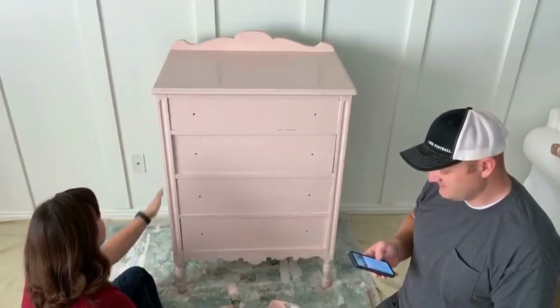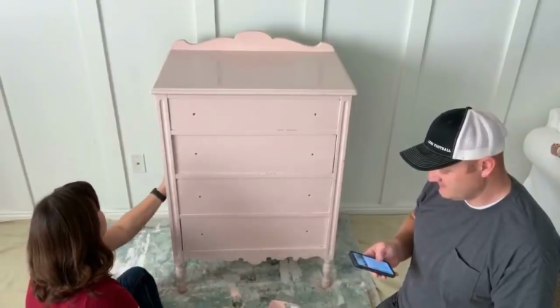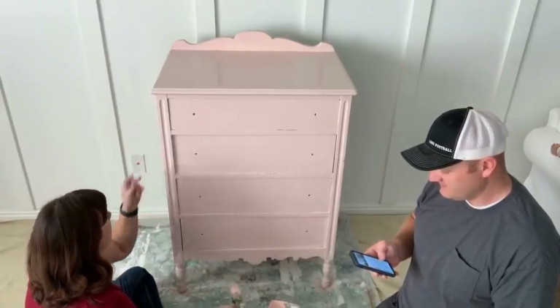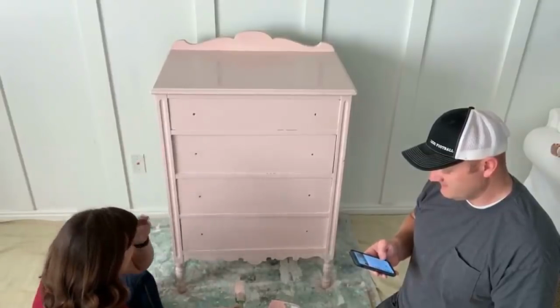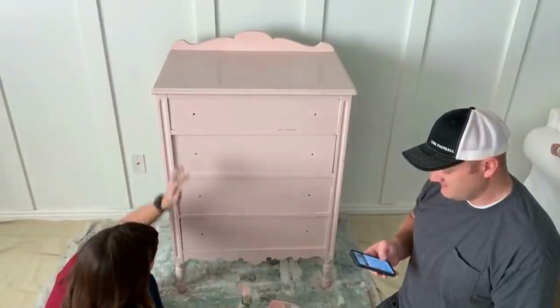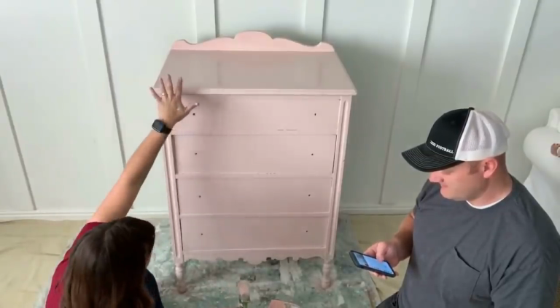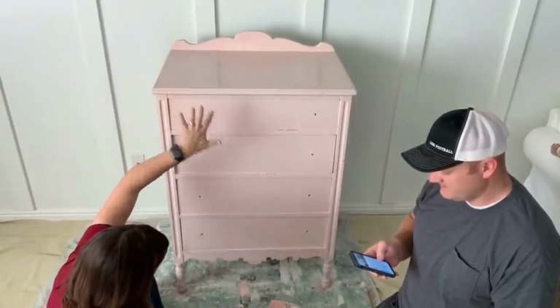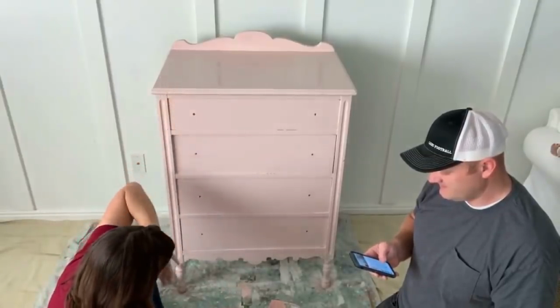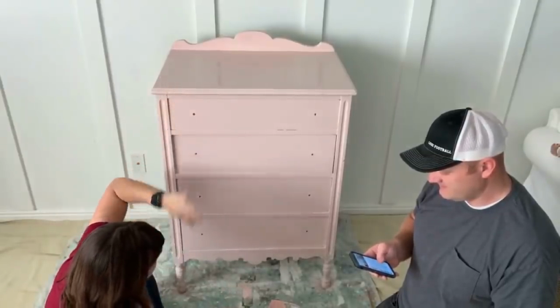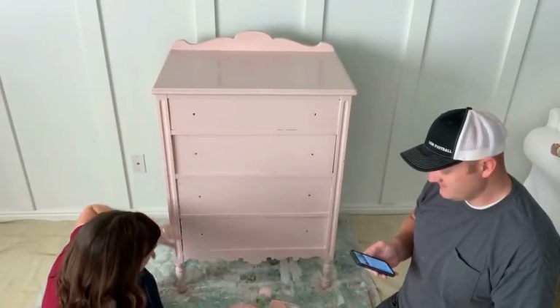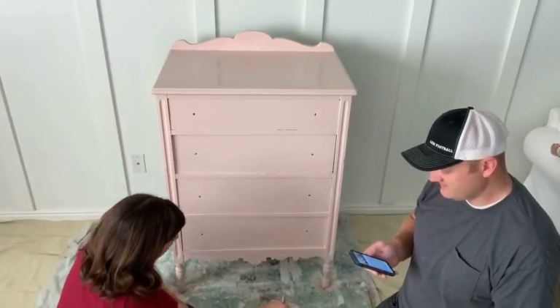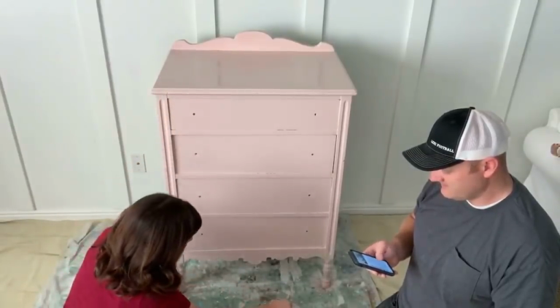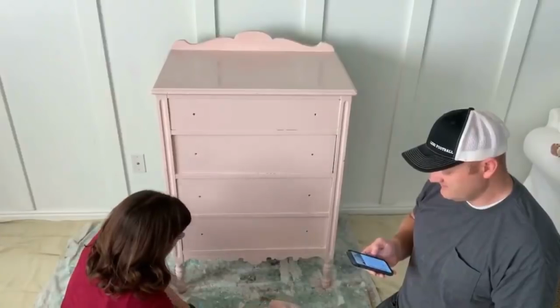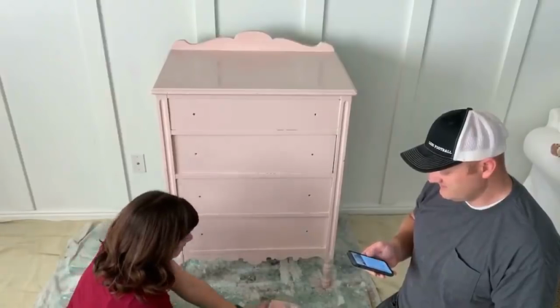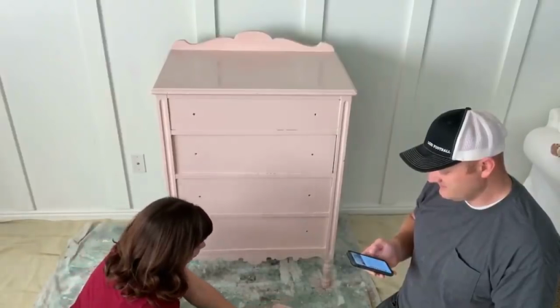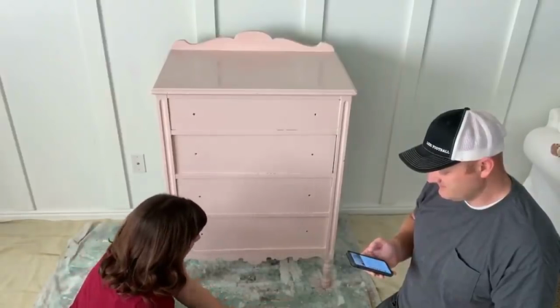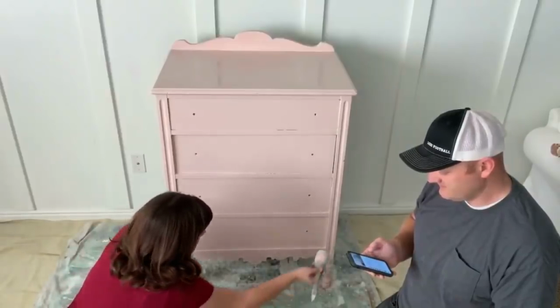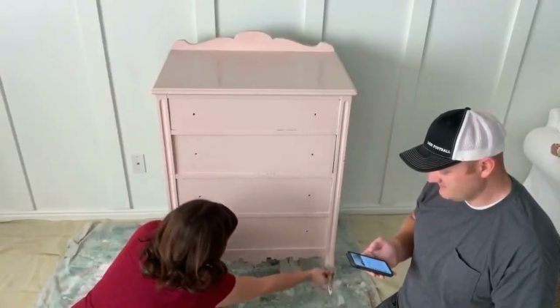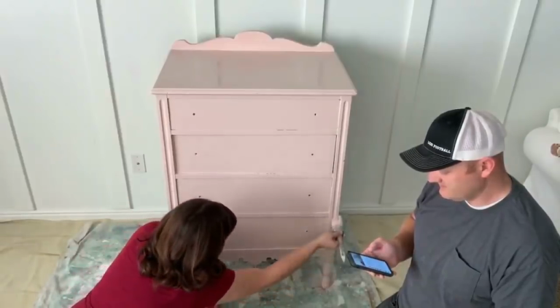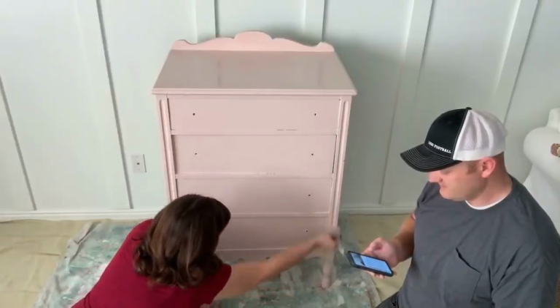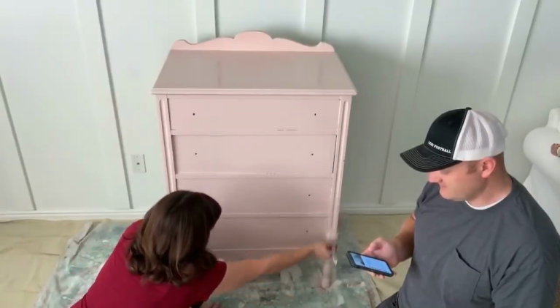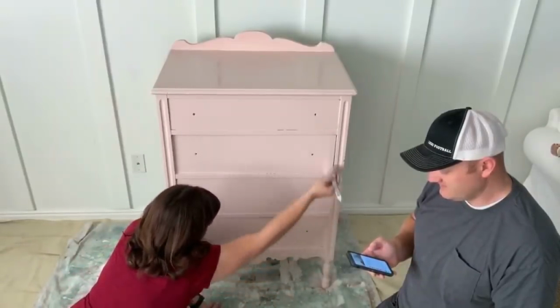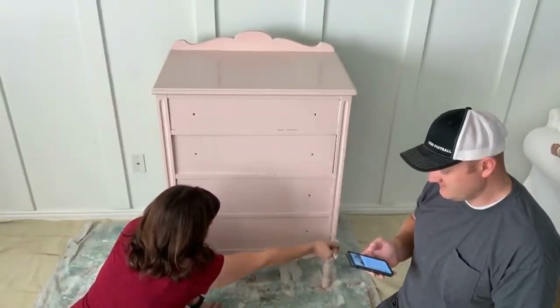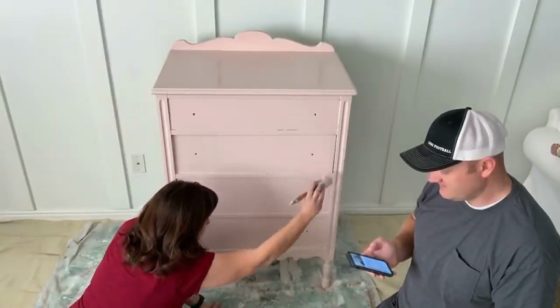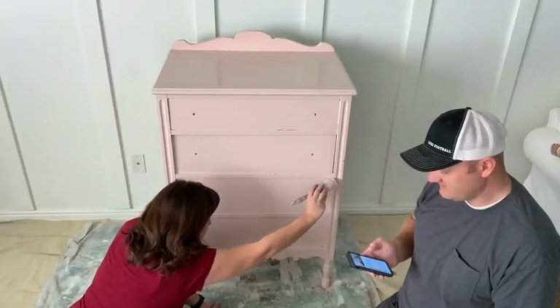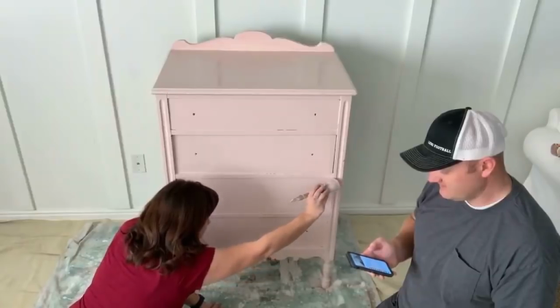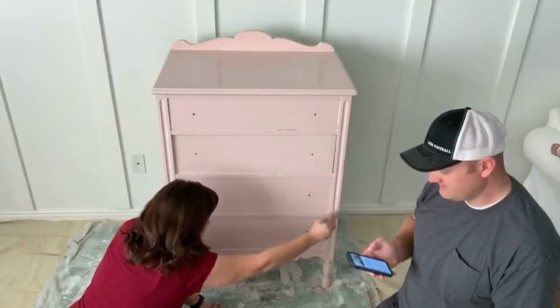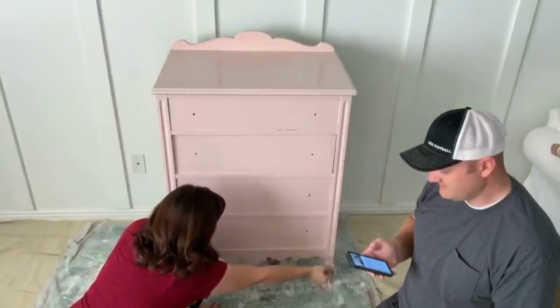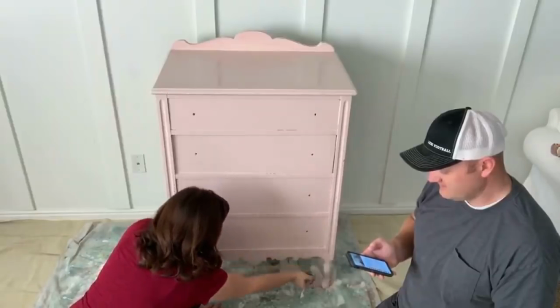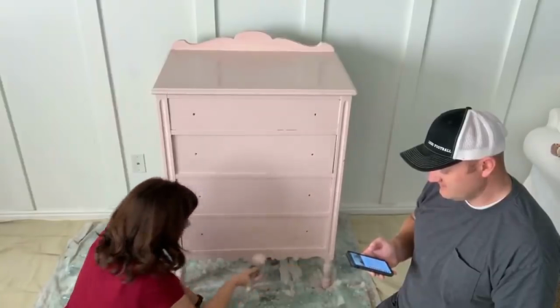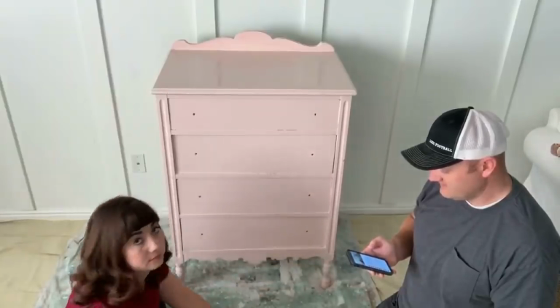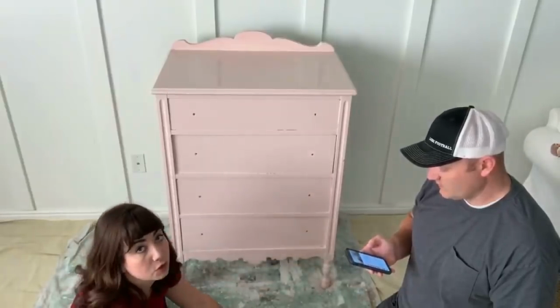This is what two coats looks like — the coverage is pretty good. I'm not going to add any more to this. Here's a side that's drier so I can paint that. The top is still pretty wet; tops tend to take longer to dry because you put more paint on them and it doesn't drip off.